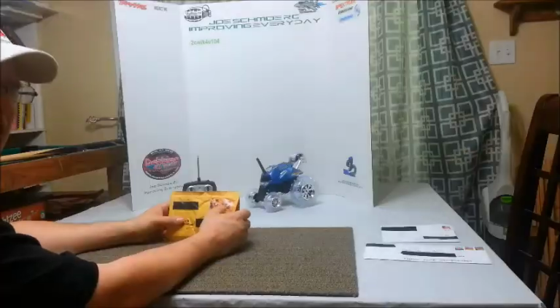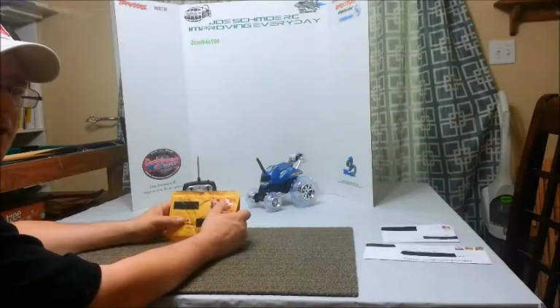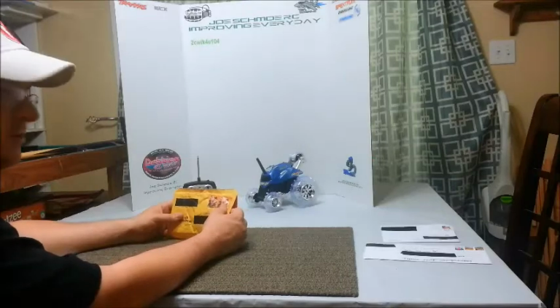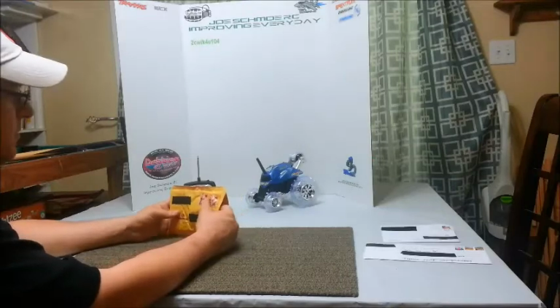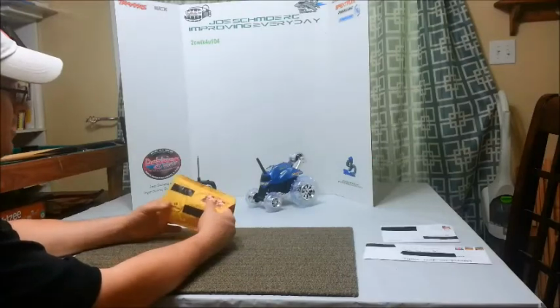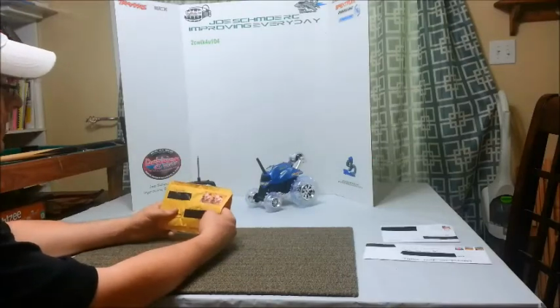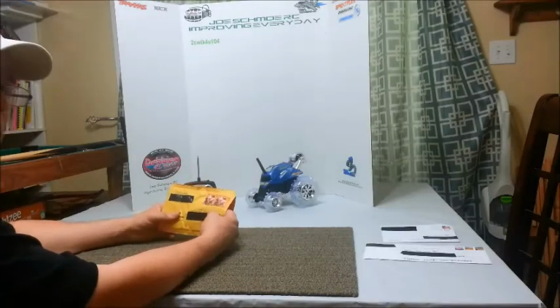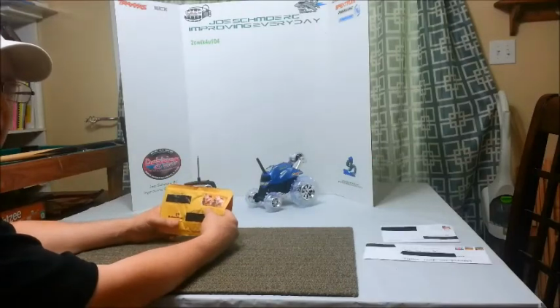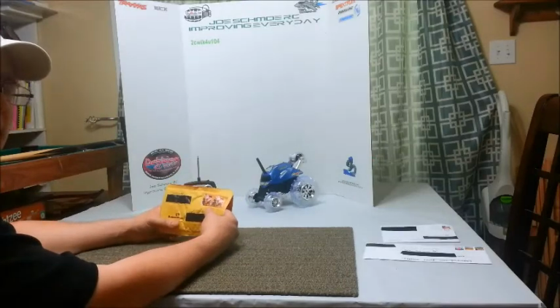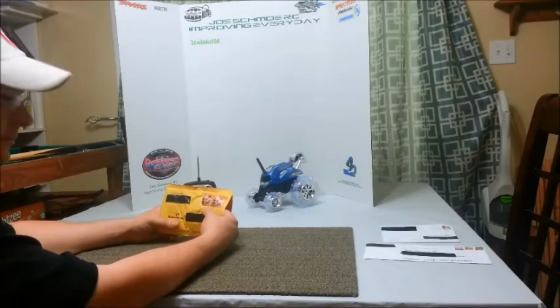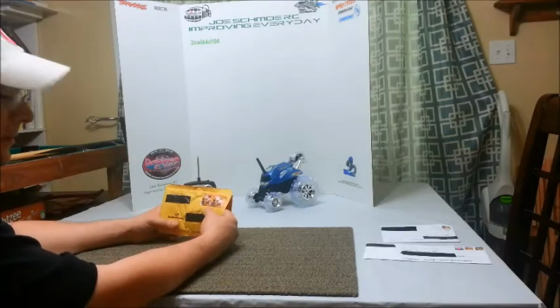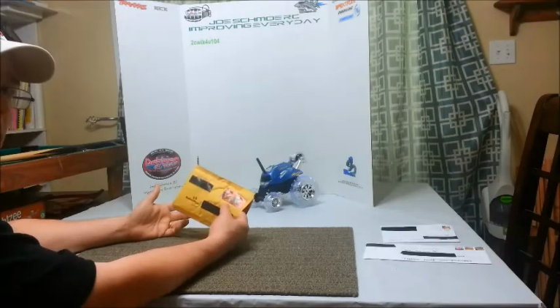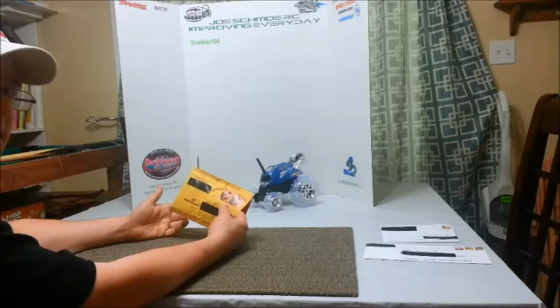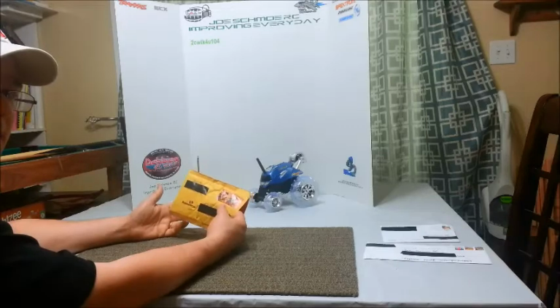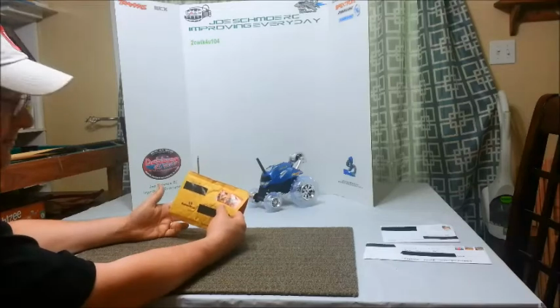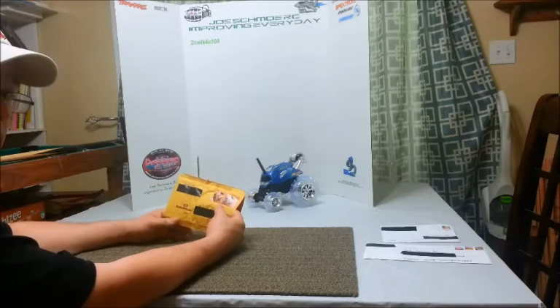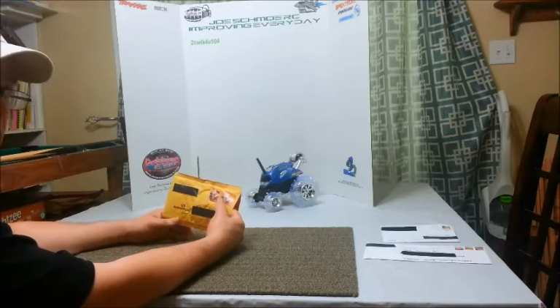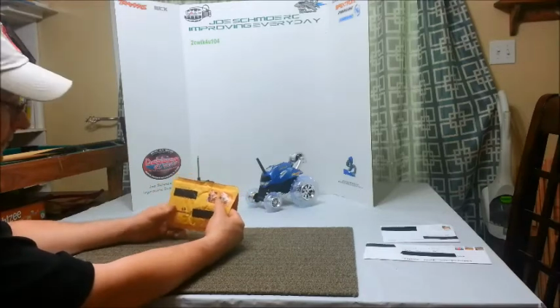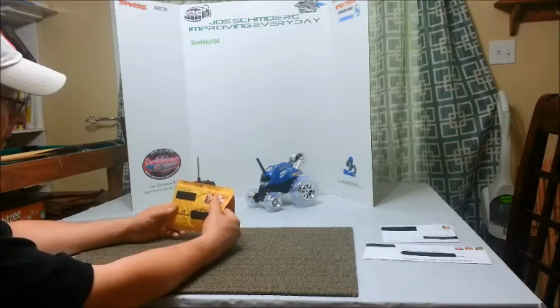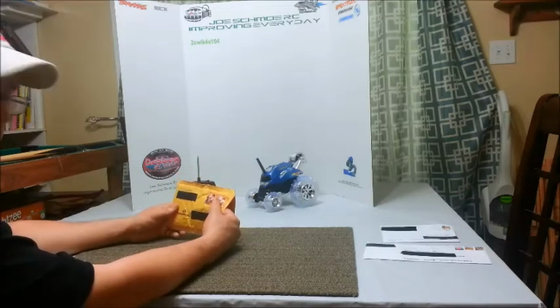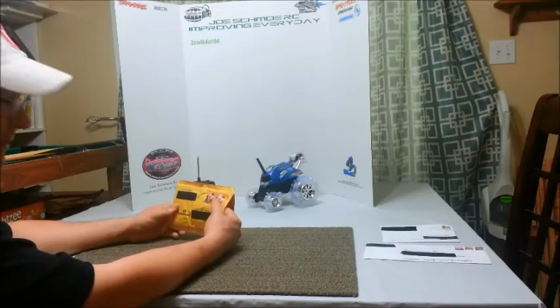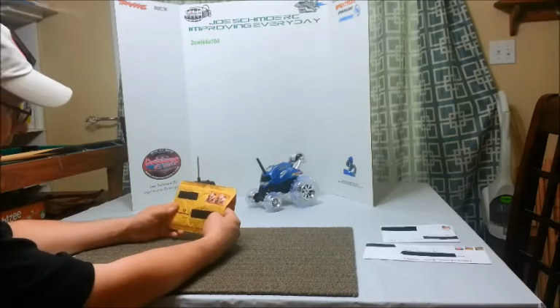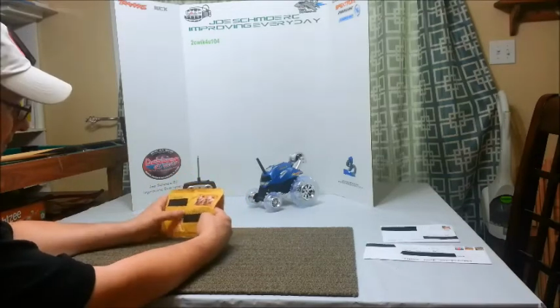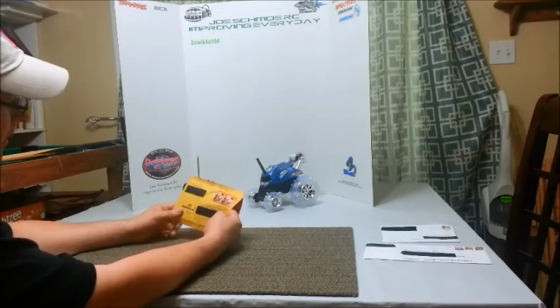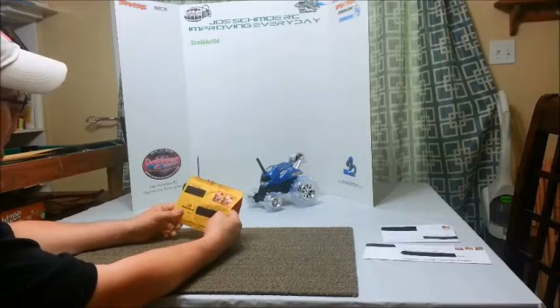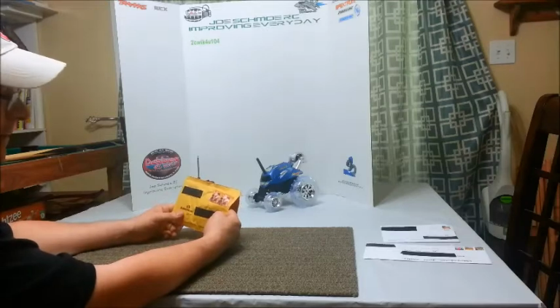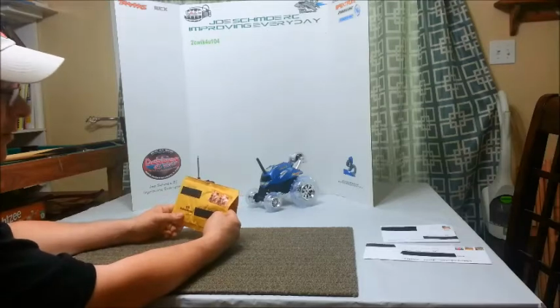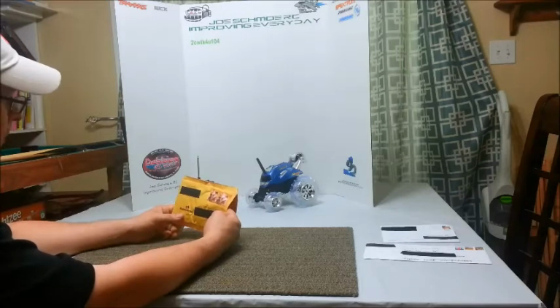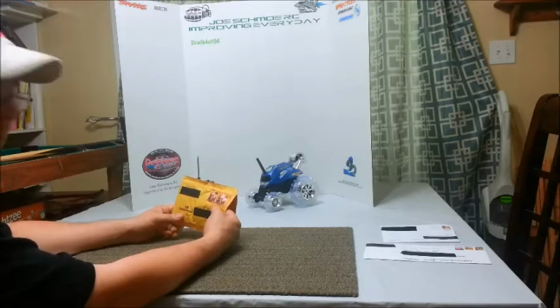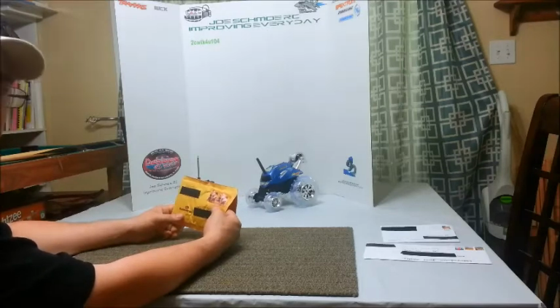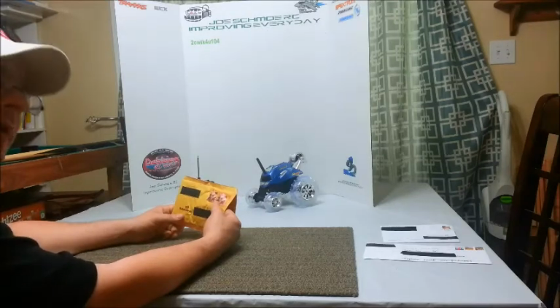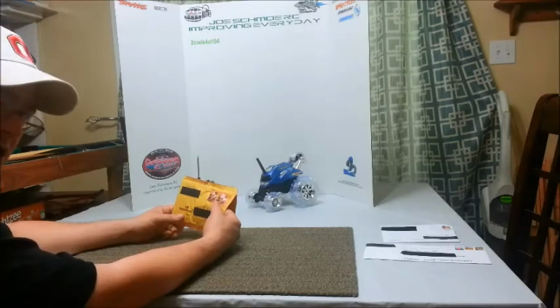Good afternoon, this is Joesimo with Joesimo RC with another — we're going to call them unboxing videos, but technically it's an envelope and many people say 'un-enveloping.' We need to make a better word for this. How about we just call them unpackagings?